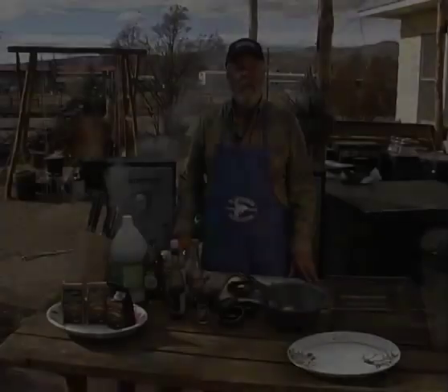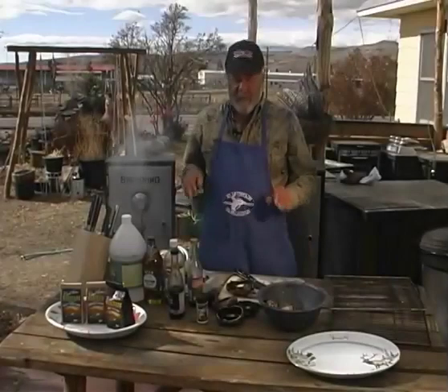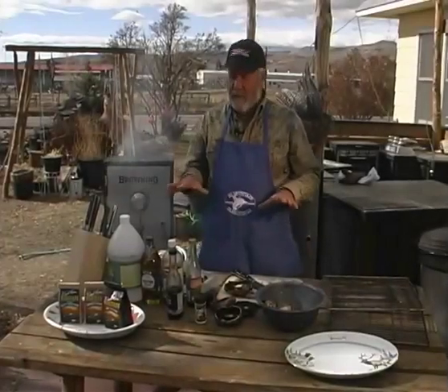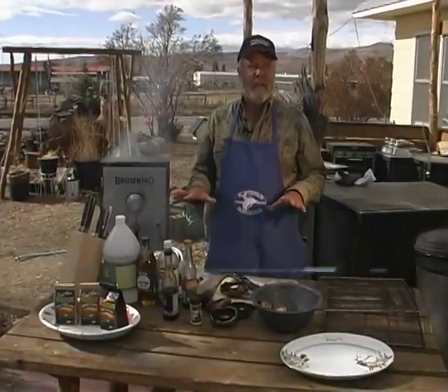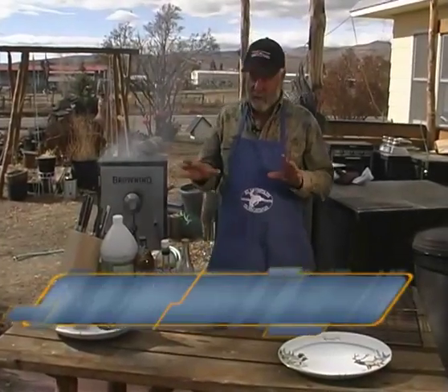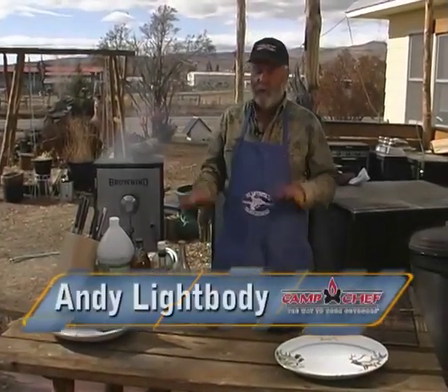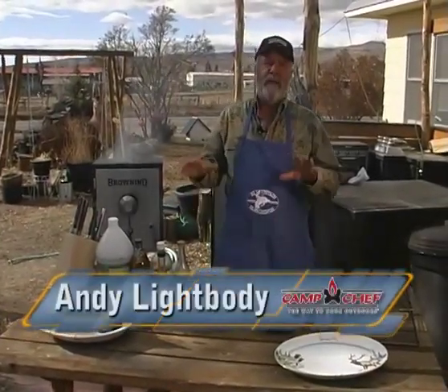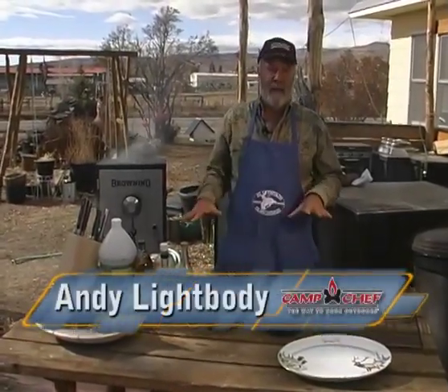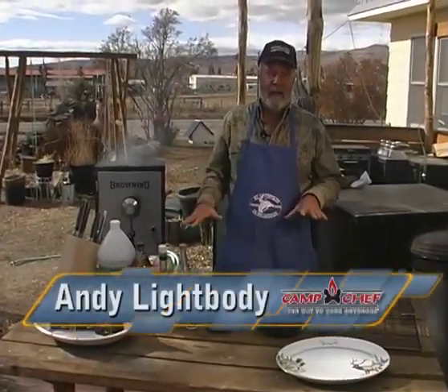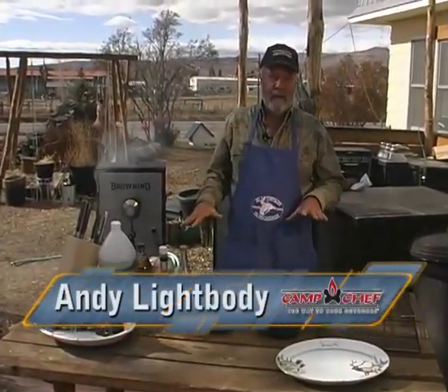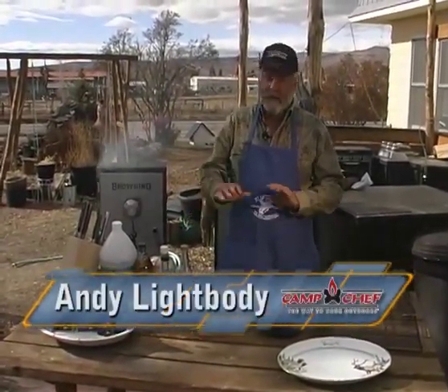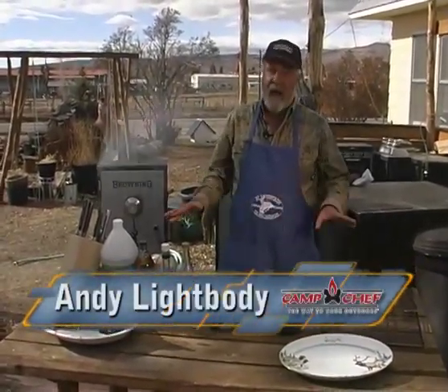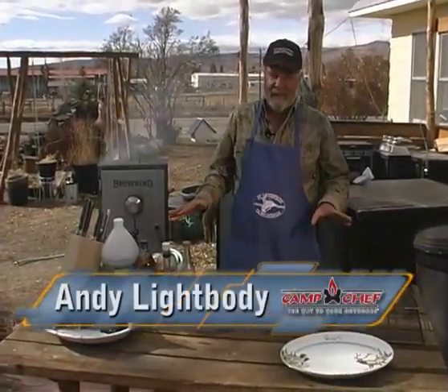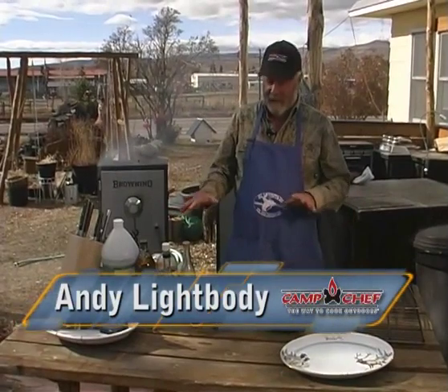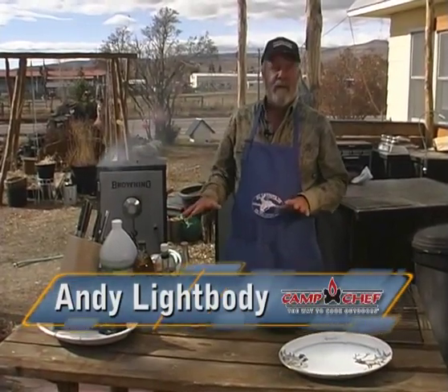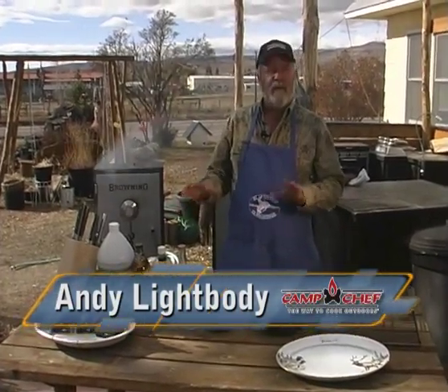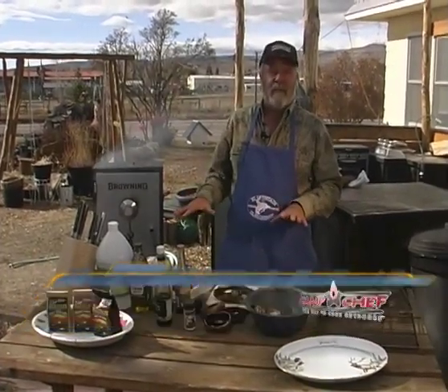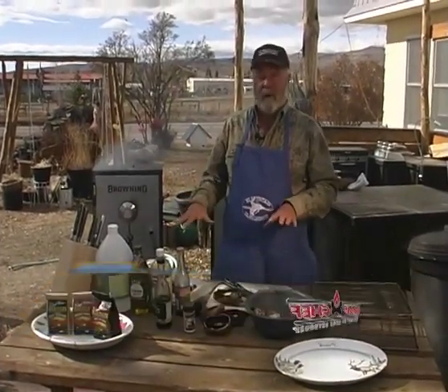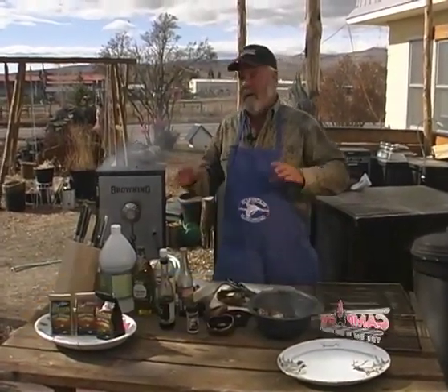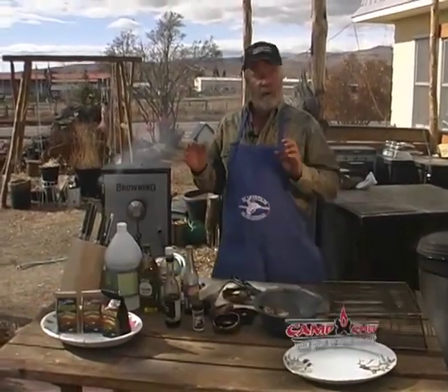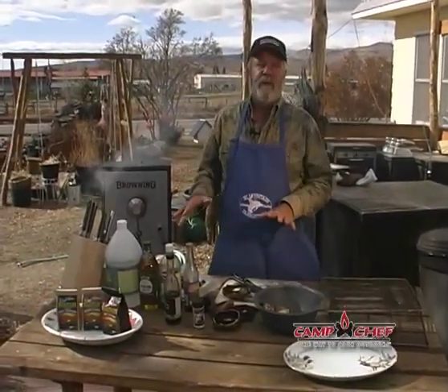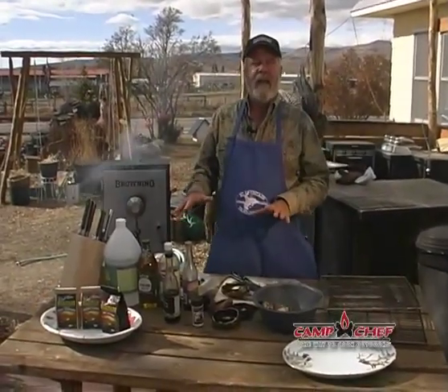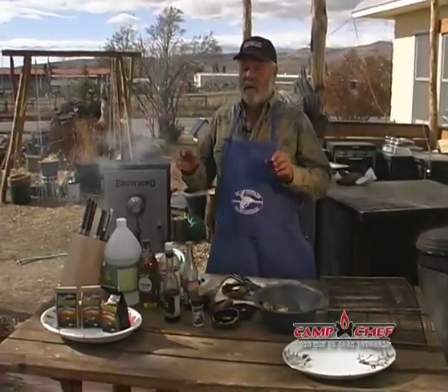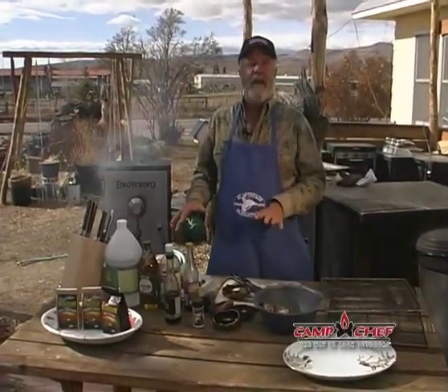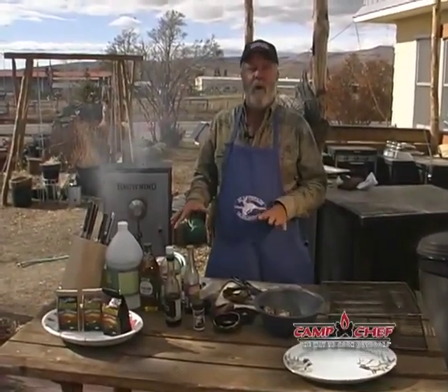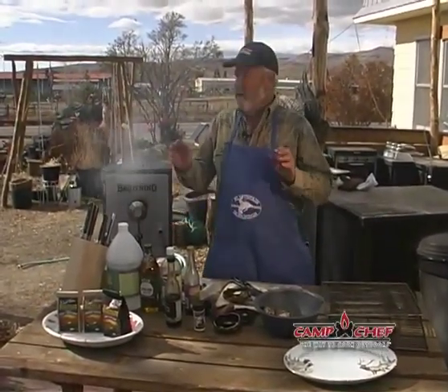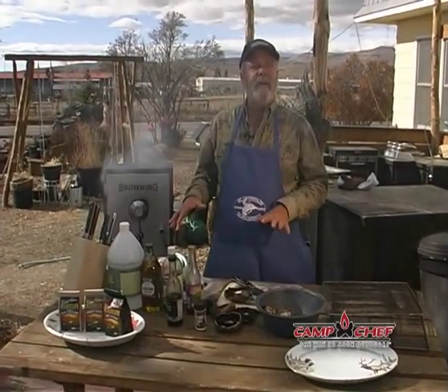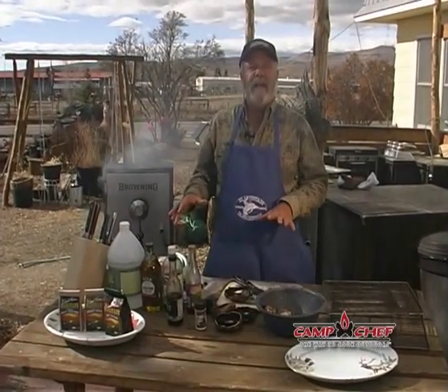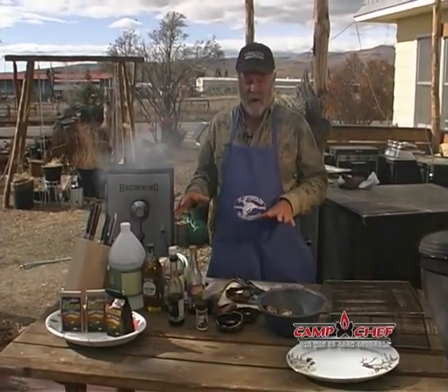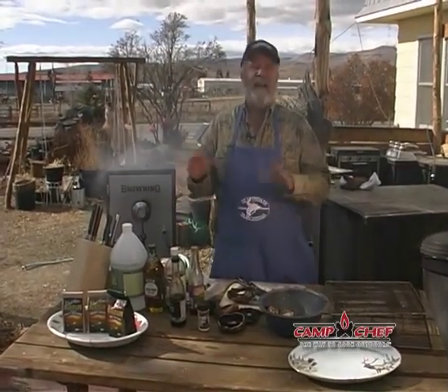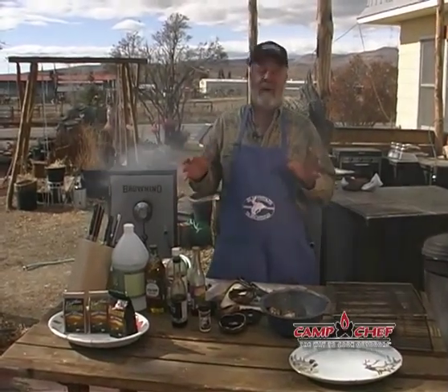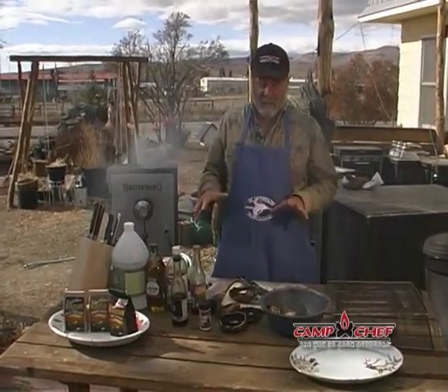If you take a look at my table, this looks extremely complicated, yet it's not. In fact, this is going to be one of these fun recipes where they're great for hunting camp, they're great at home, they're great for a tailgate party. In fact, everybody loves them.